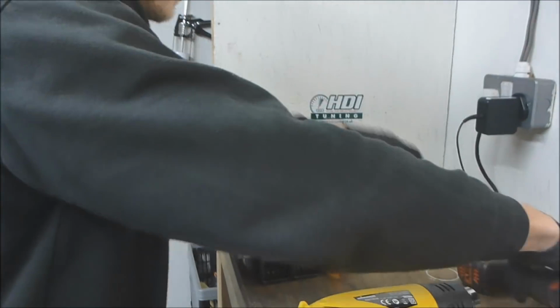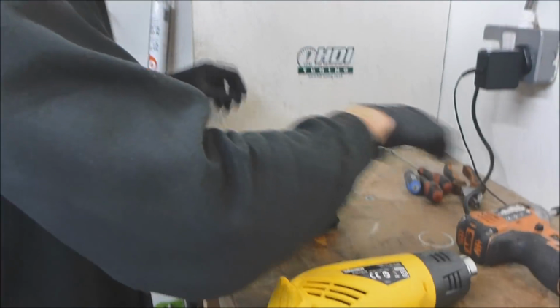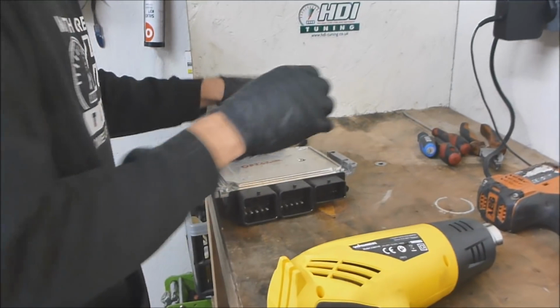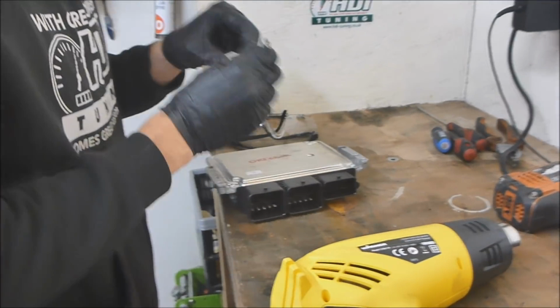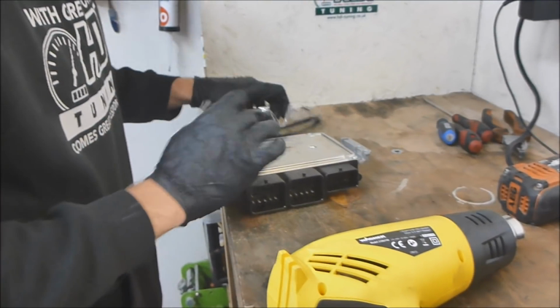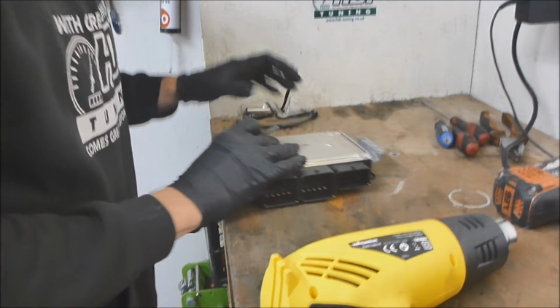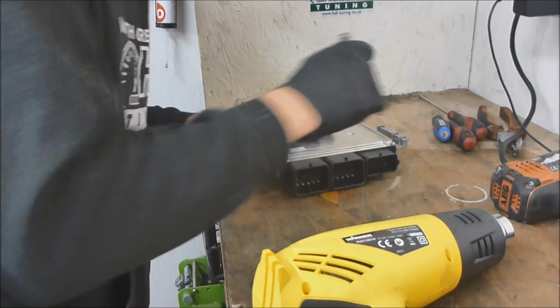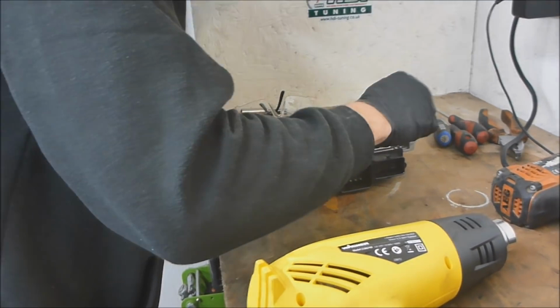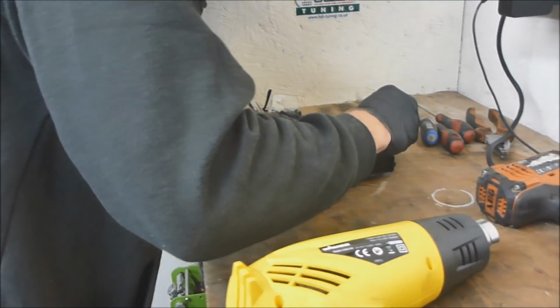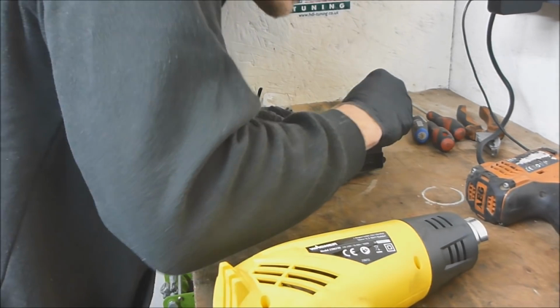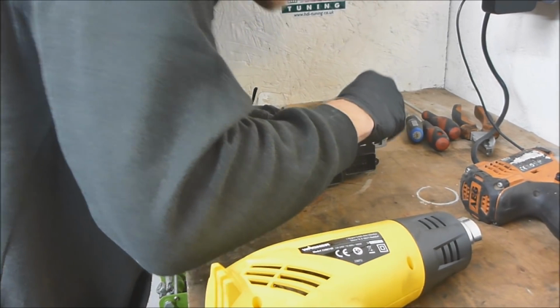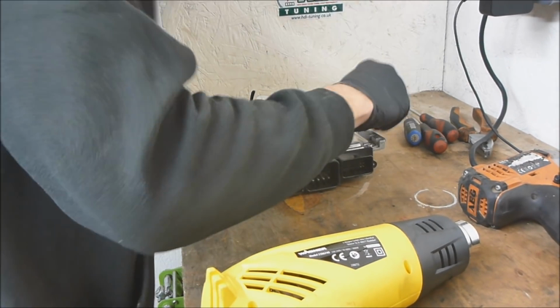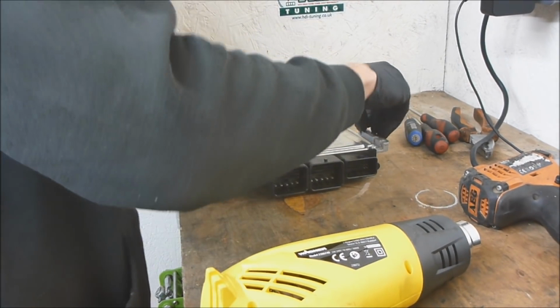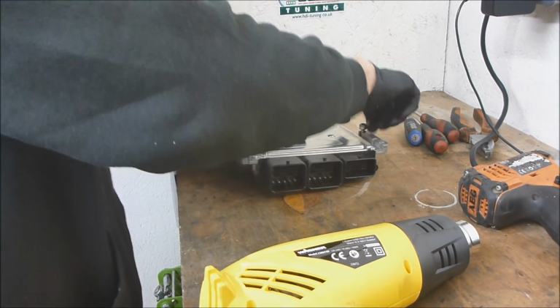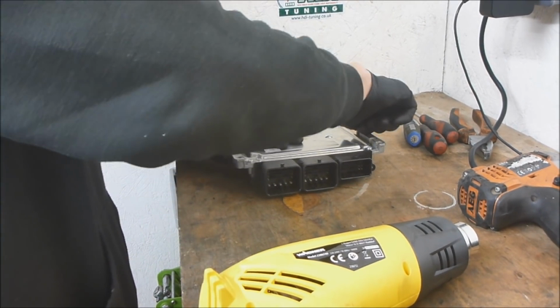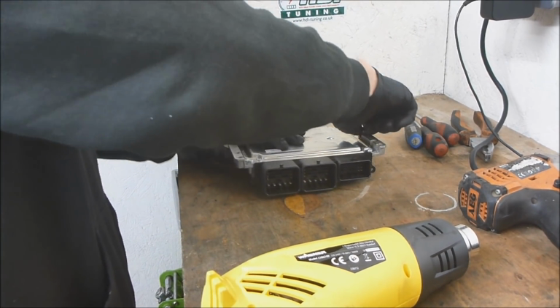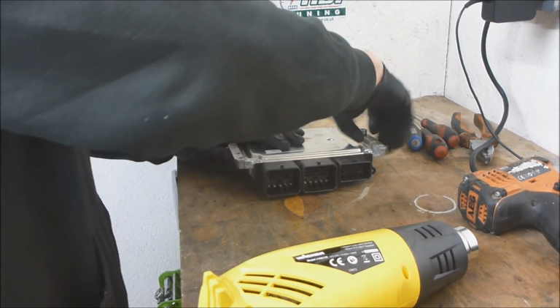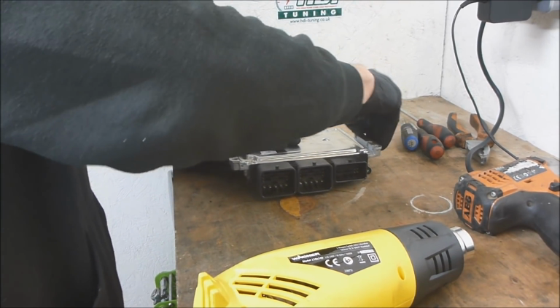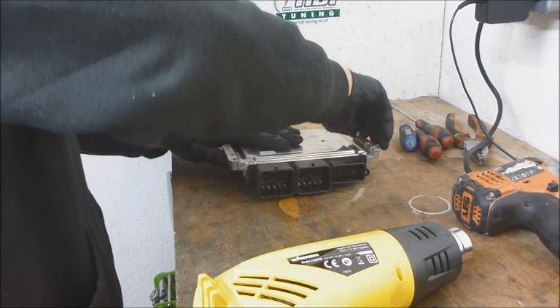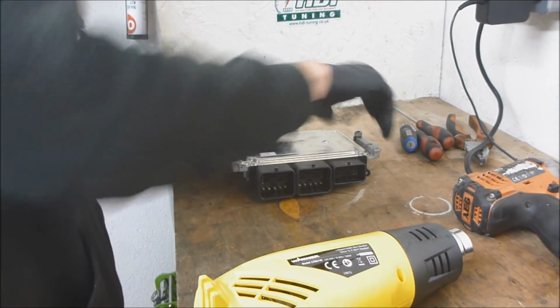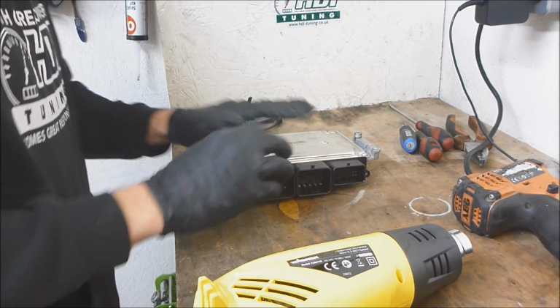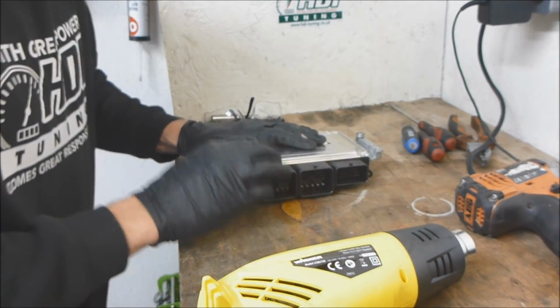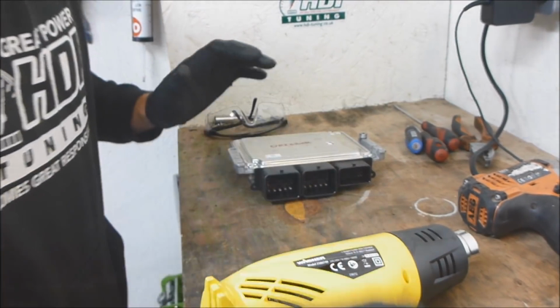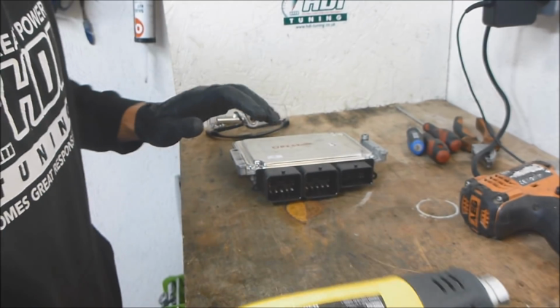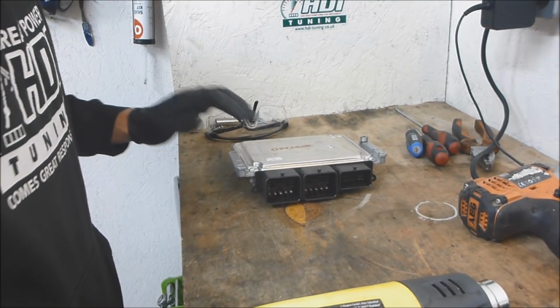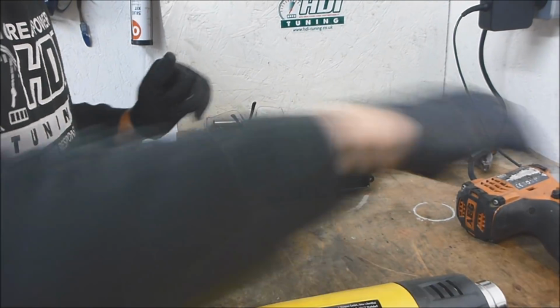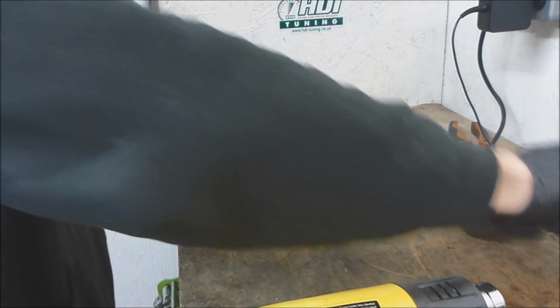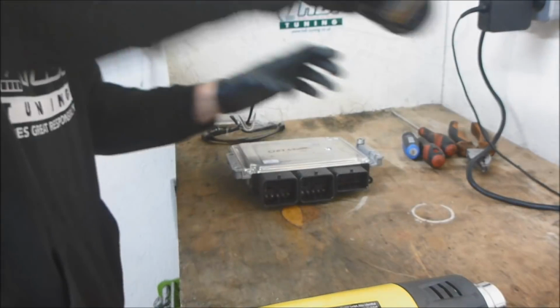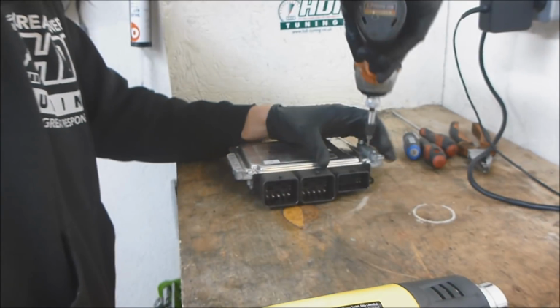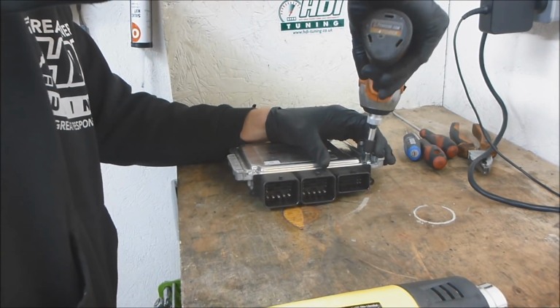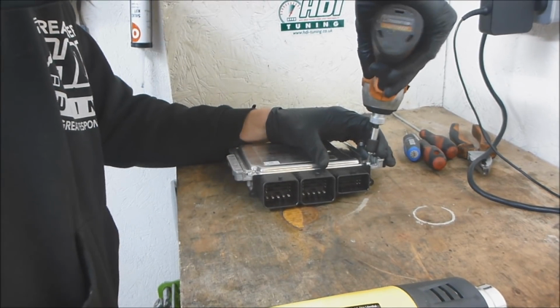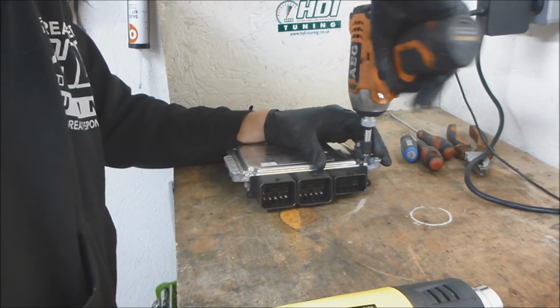You need to secure your ECU to your bench. You can even put this in the vise if you have a vise. You'll see why you need to do this in a minute. Remove the four T15 torques.